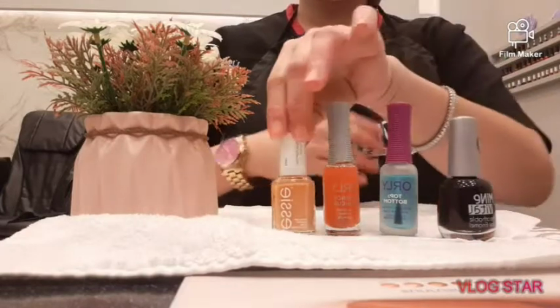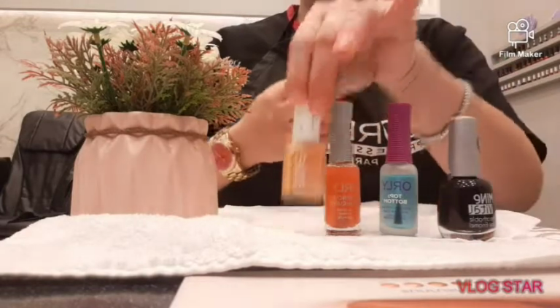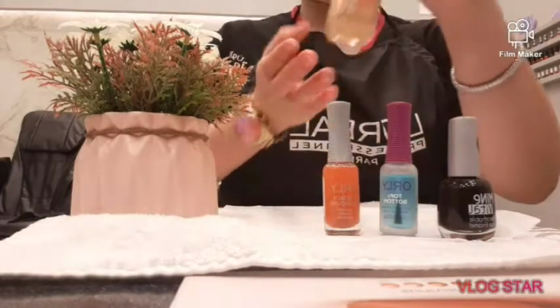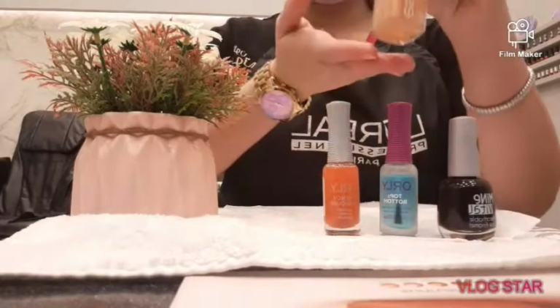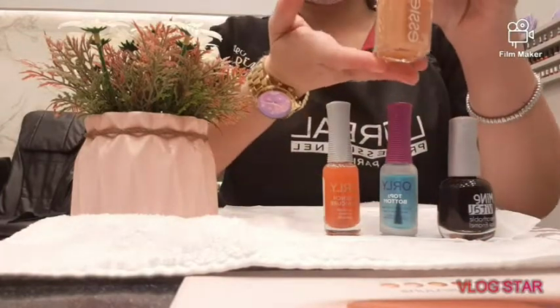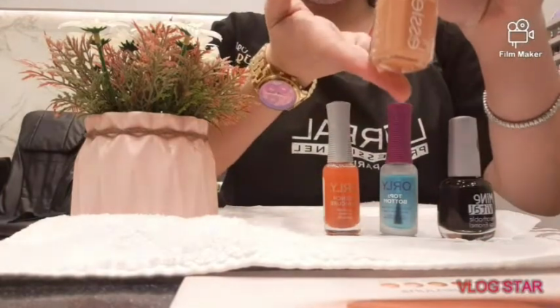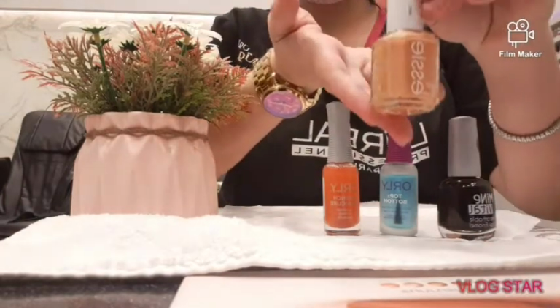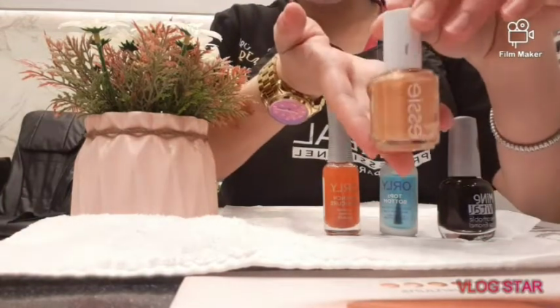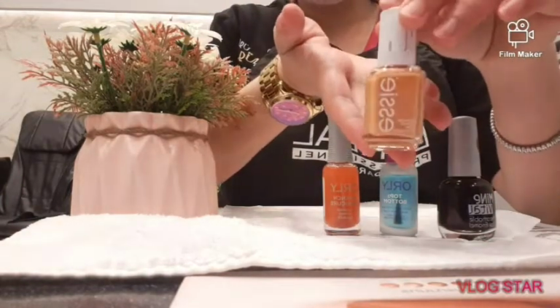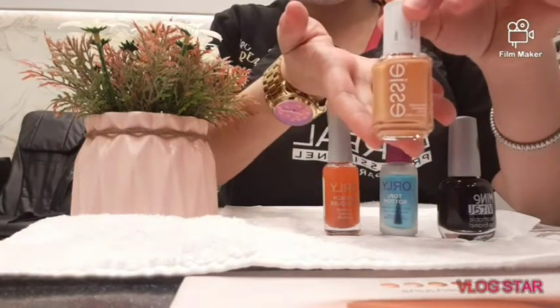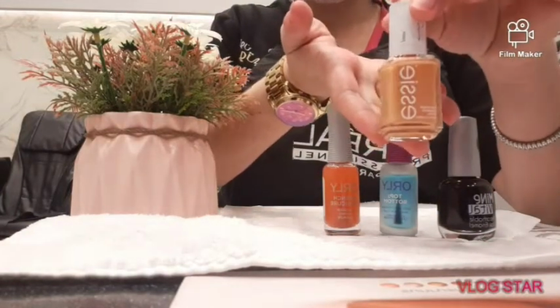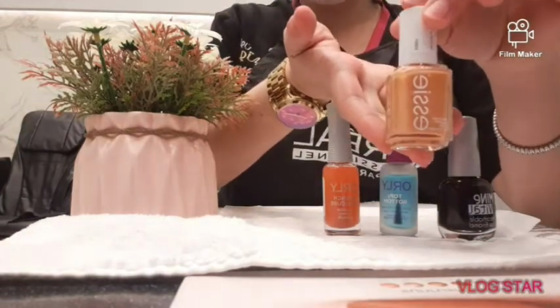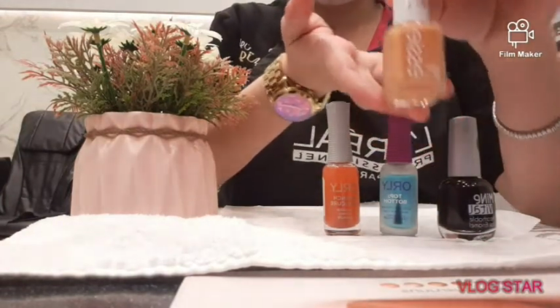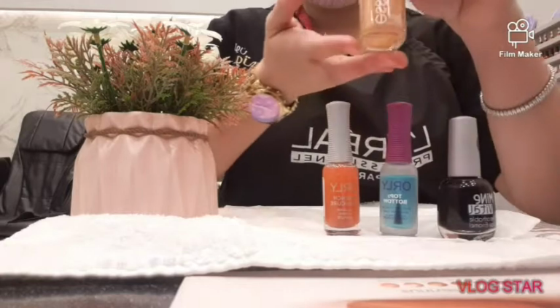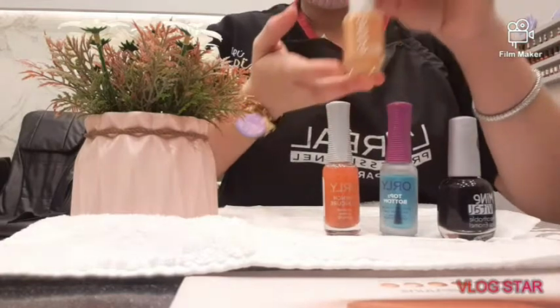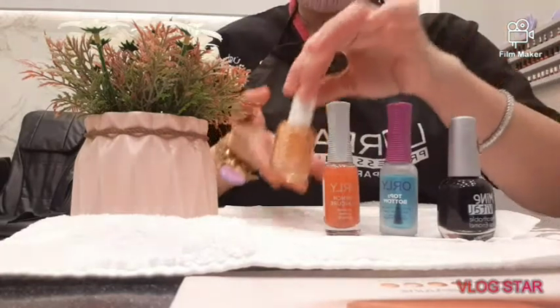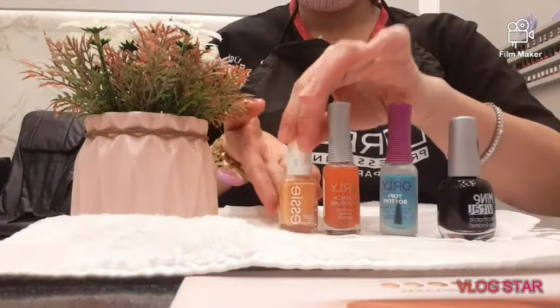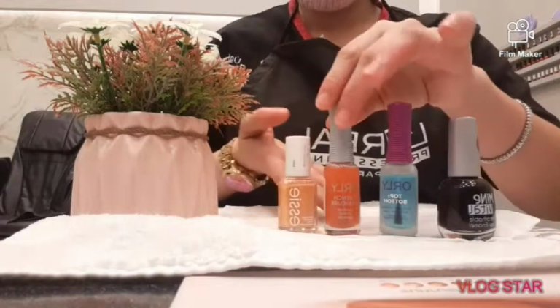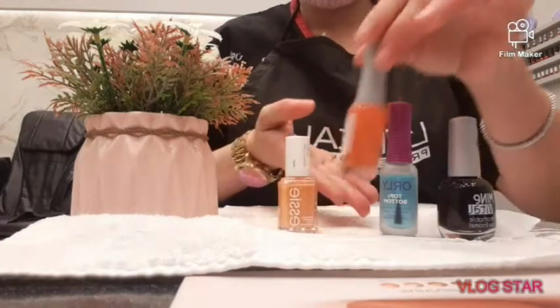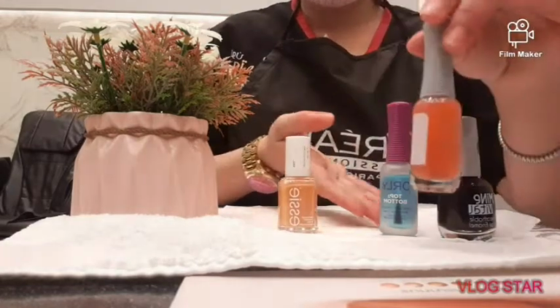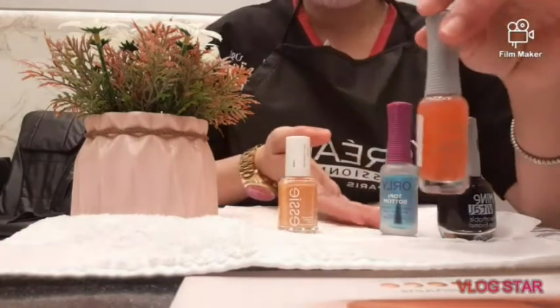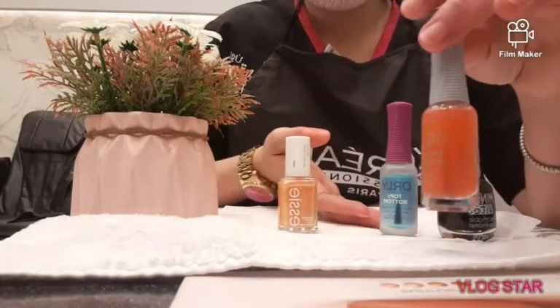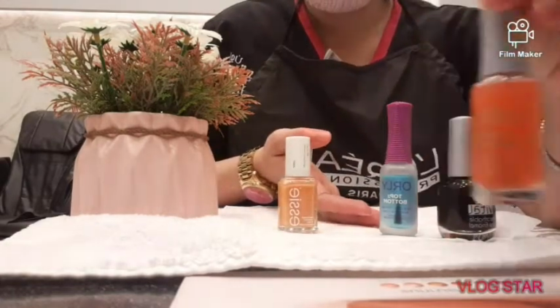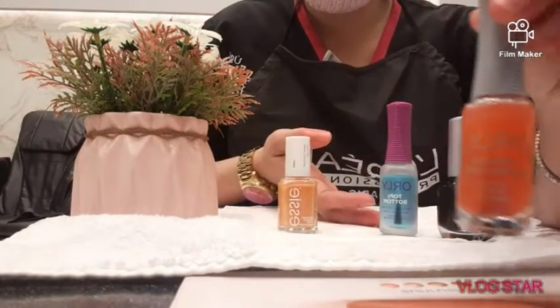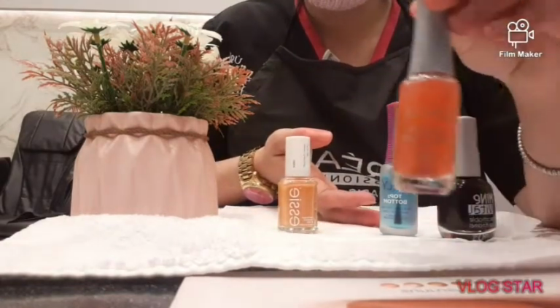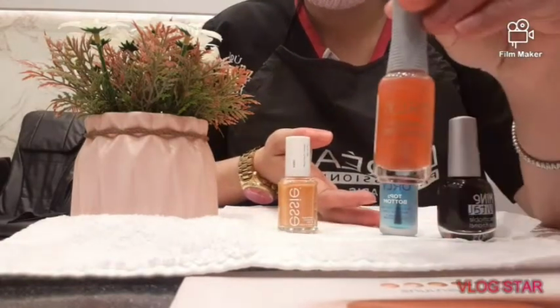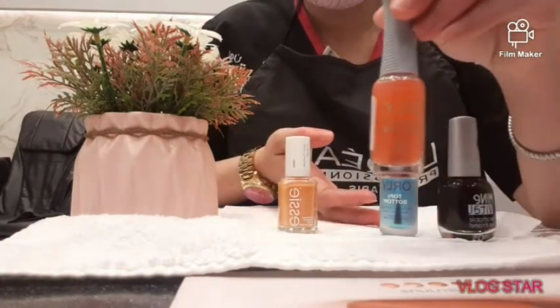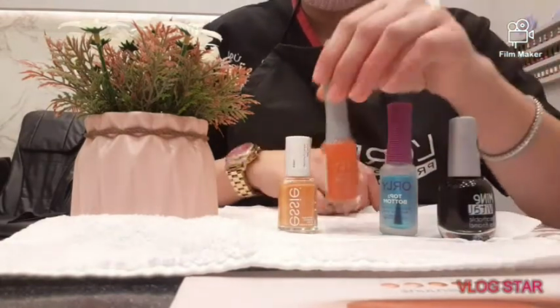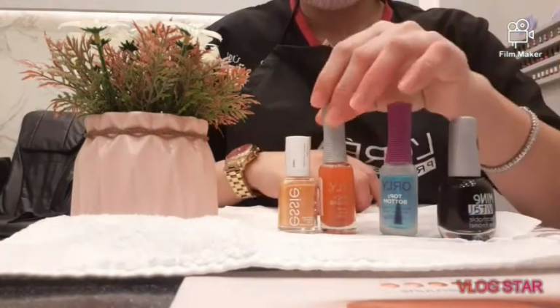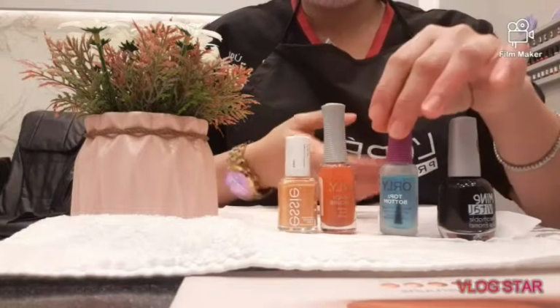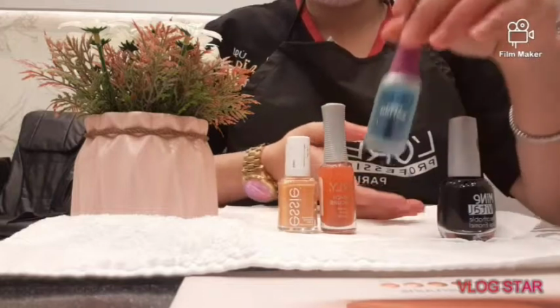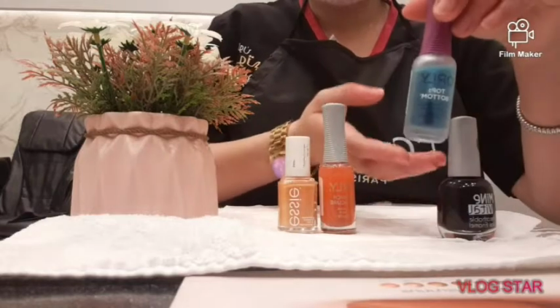Hi, it's Shara. Welcome back to my YouTube channel. And for today's video, I would like to share how I do my nail polish using this old product.